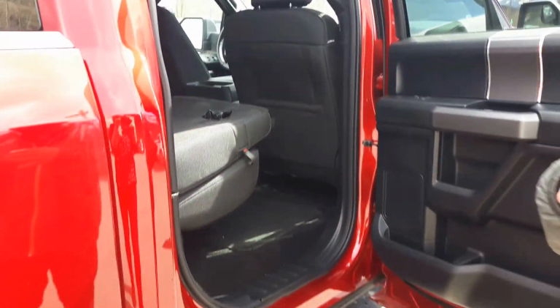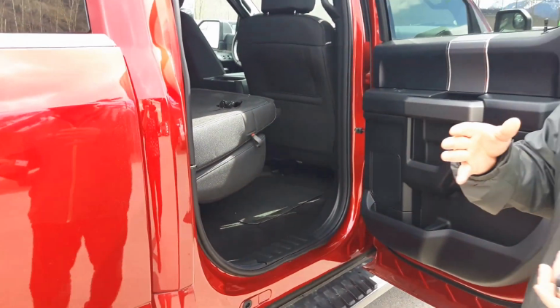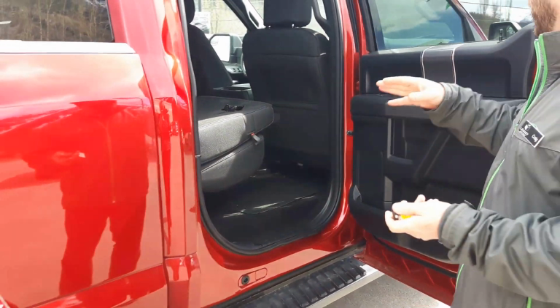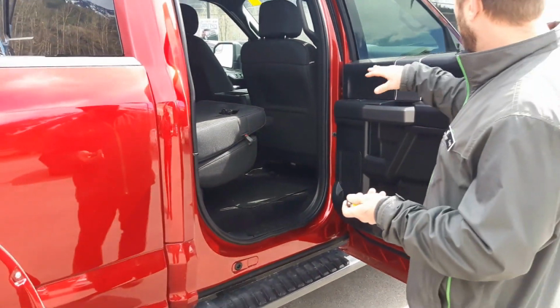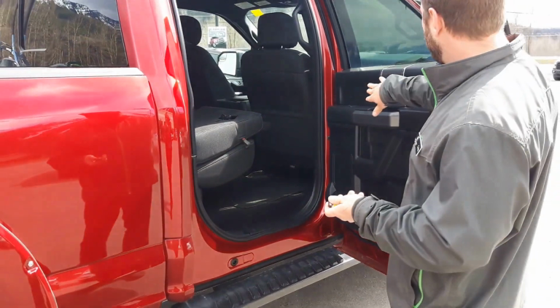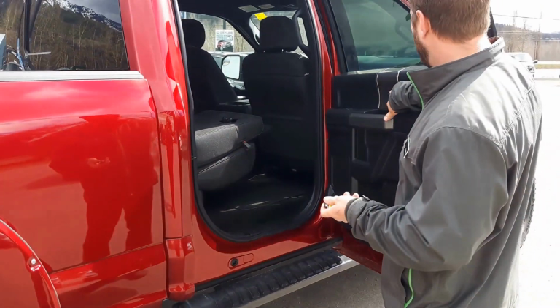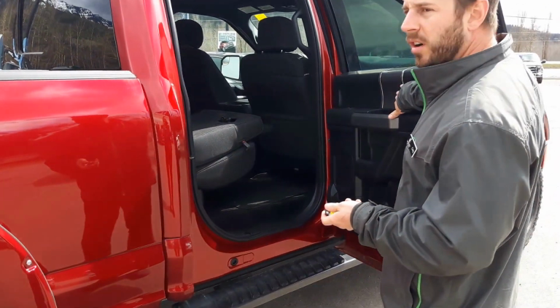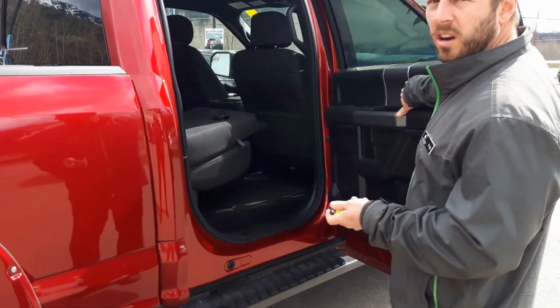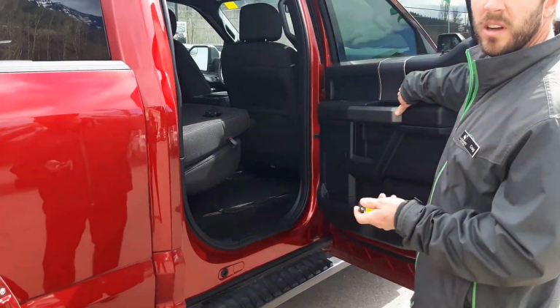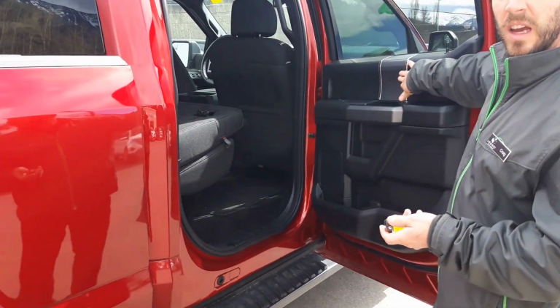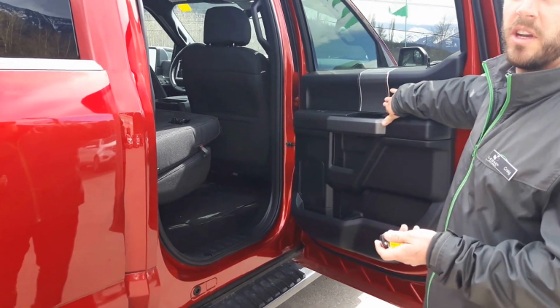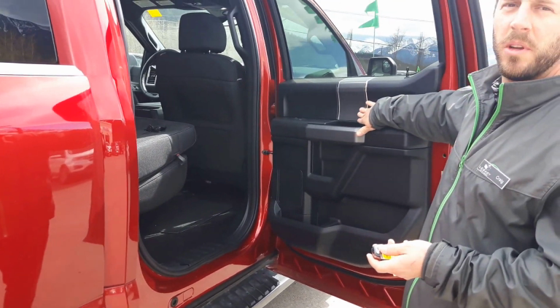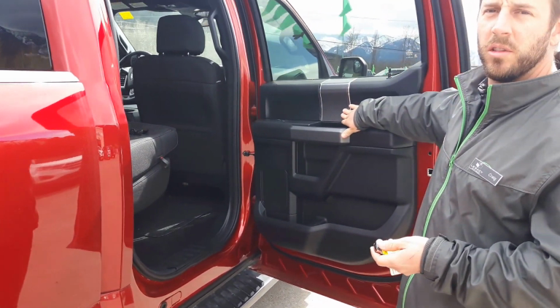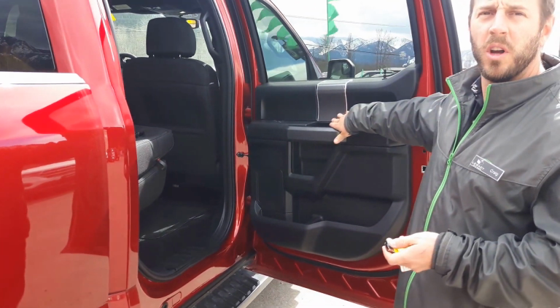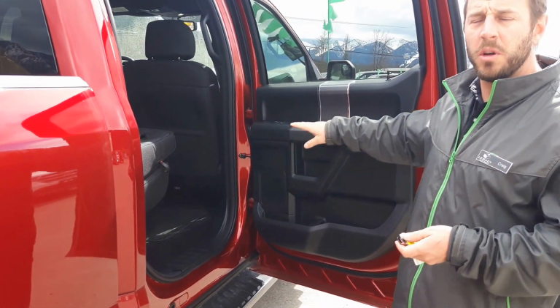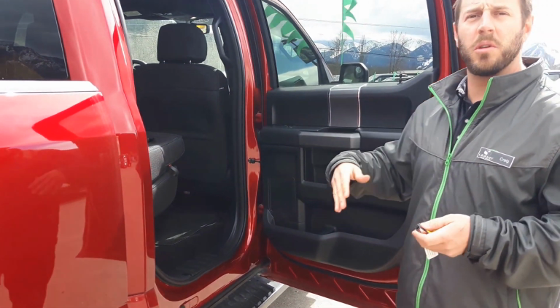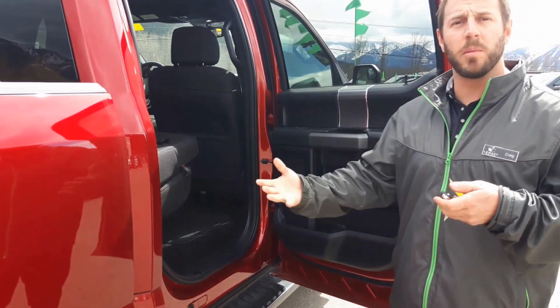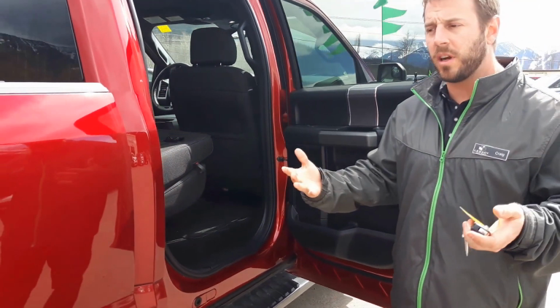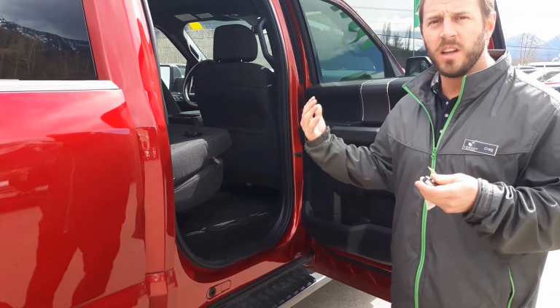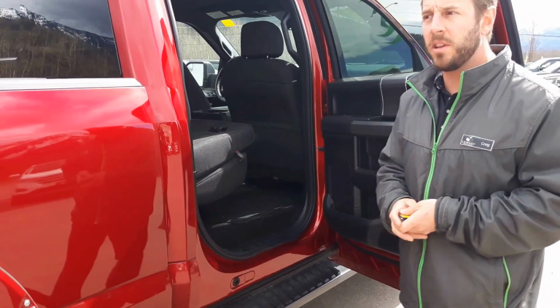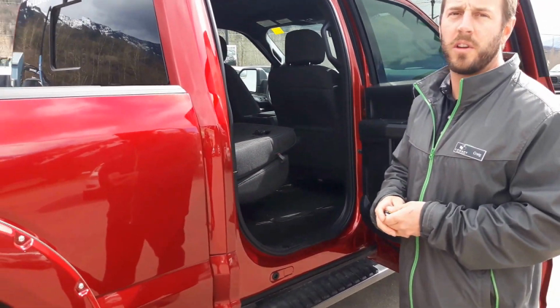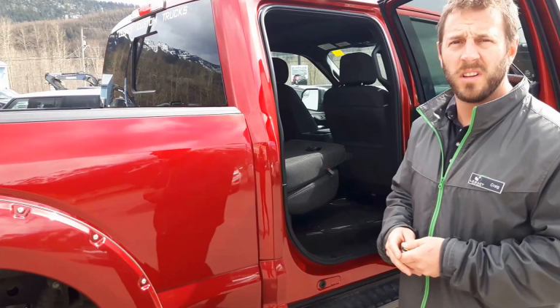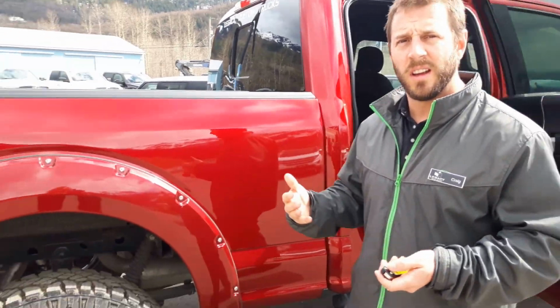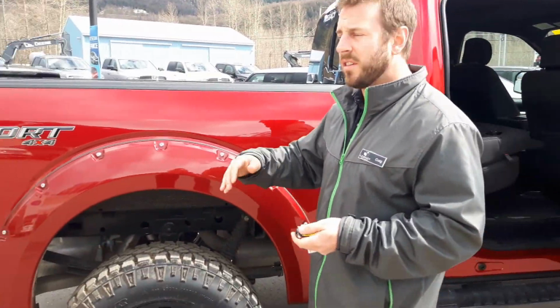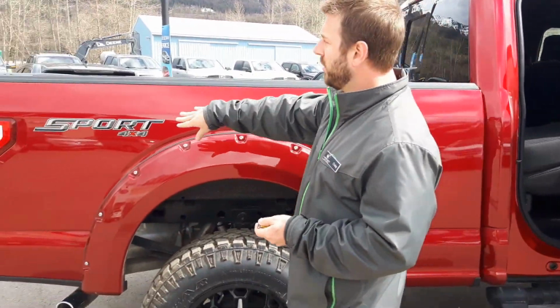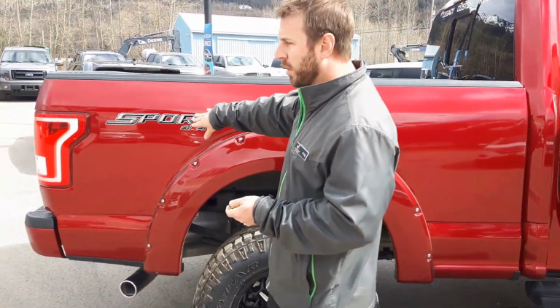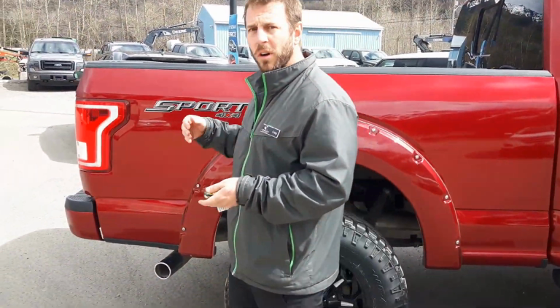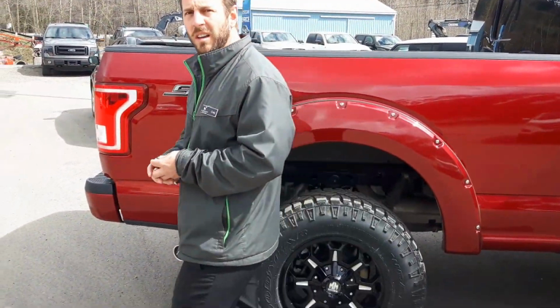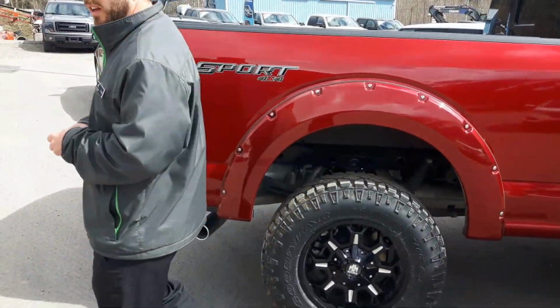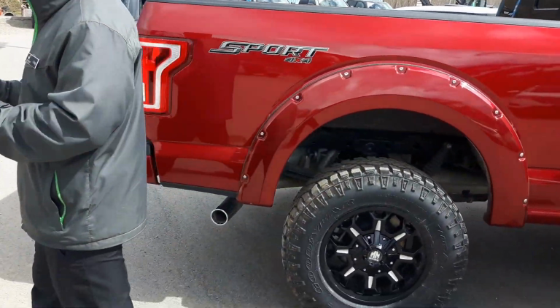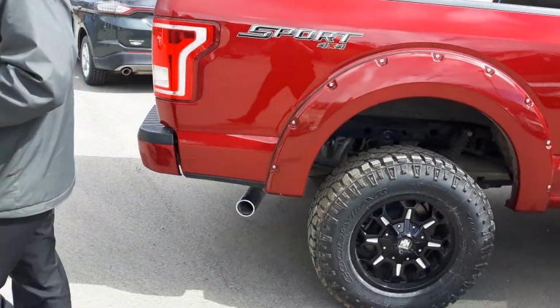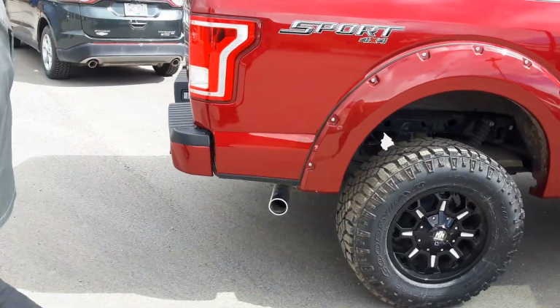In the Sport package, we have no wood trim — we have carbon grain trim instead. So depending on your personal styling, this could be the truck for you. Of course, I'm going with the Sport 4x4 as we move around to the back of the vehicle.